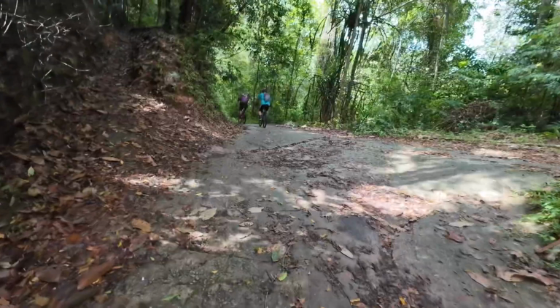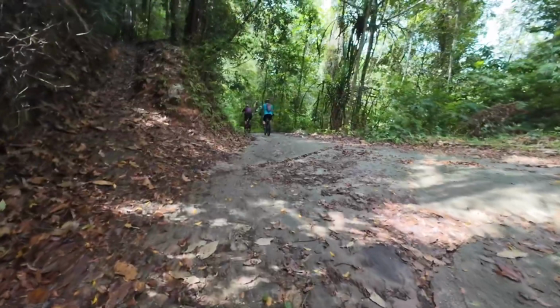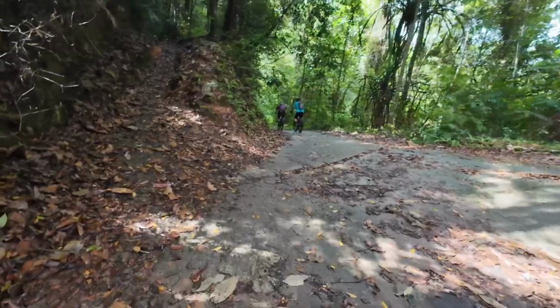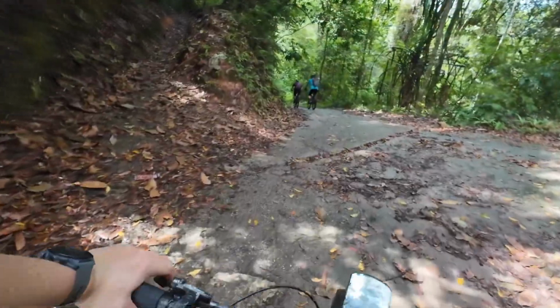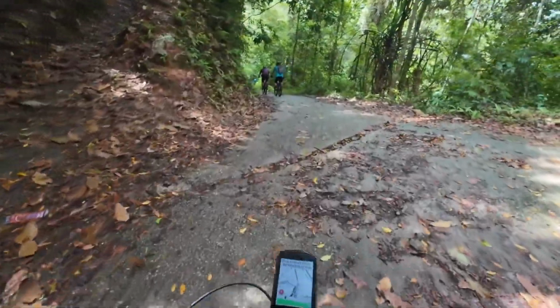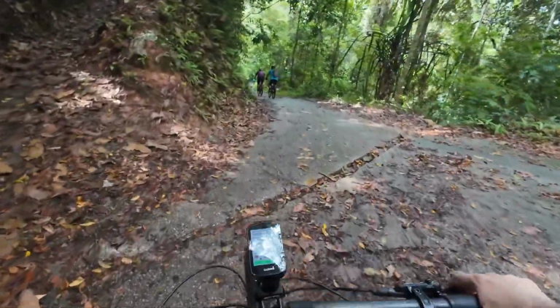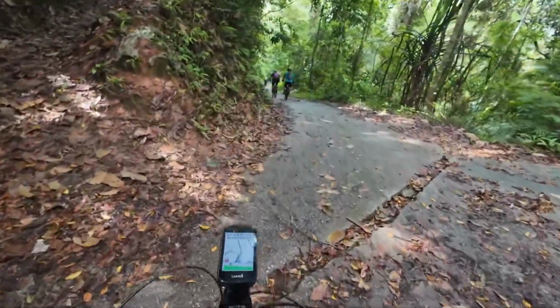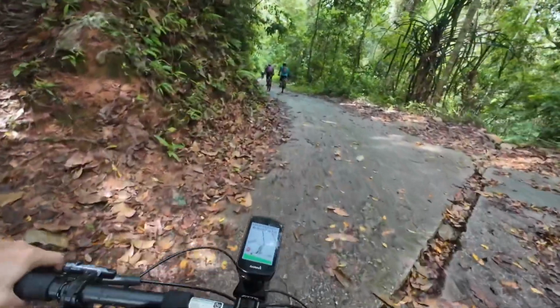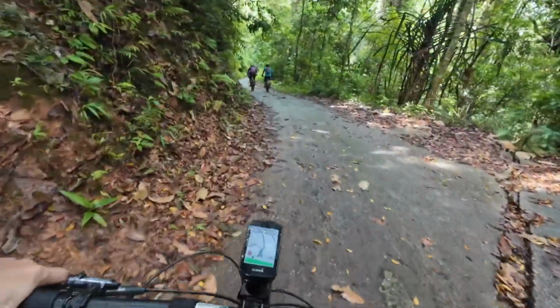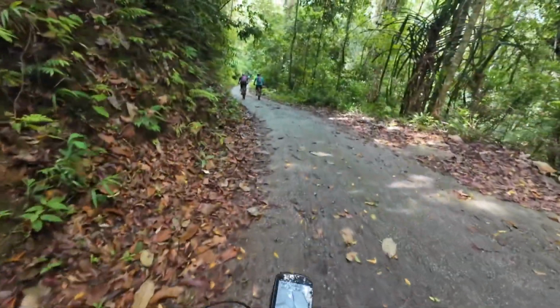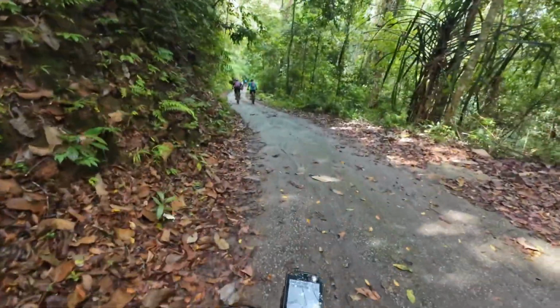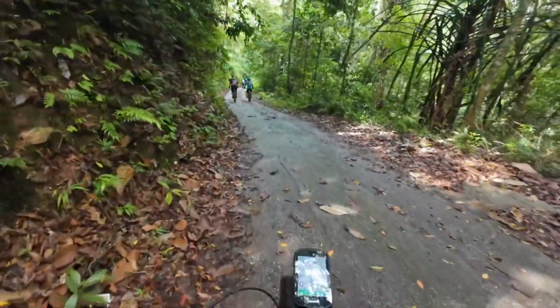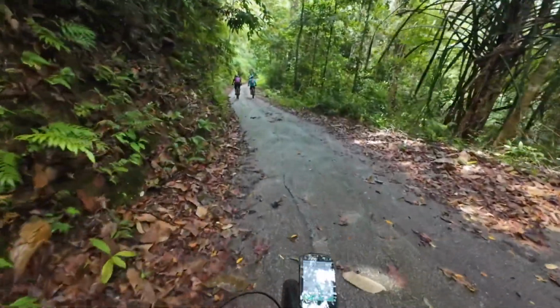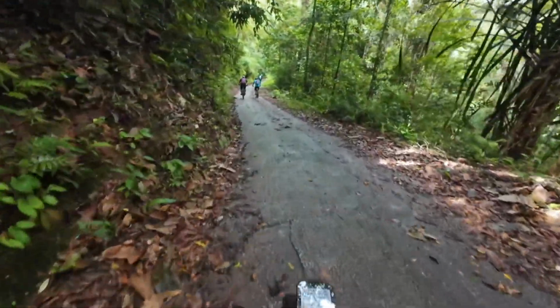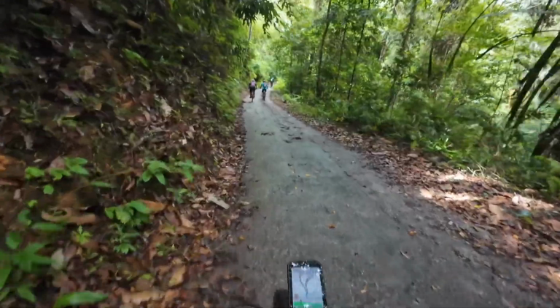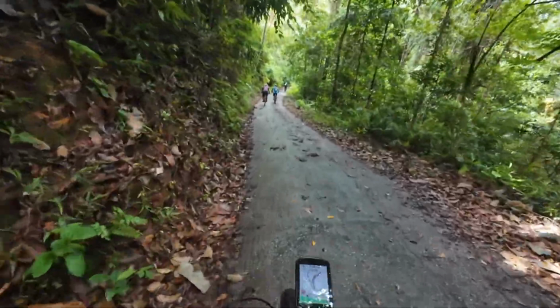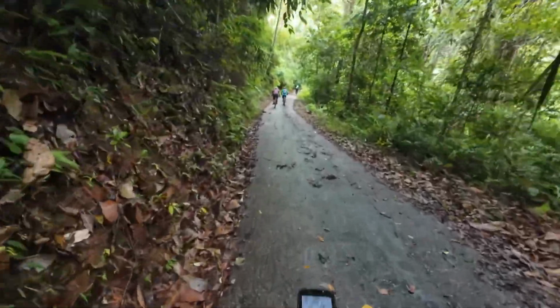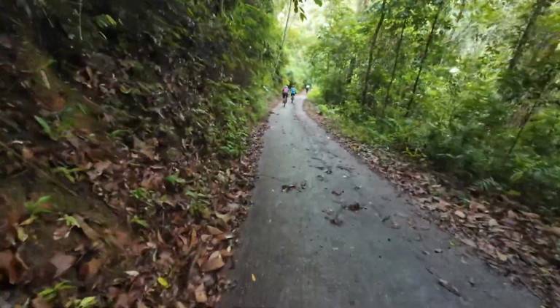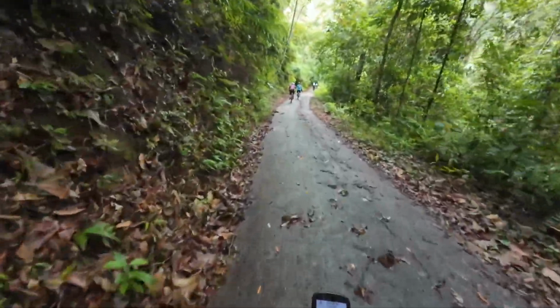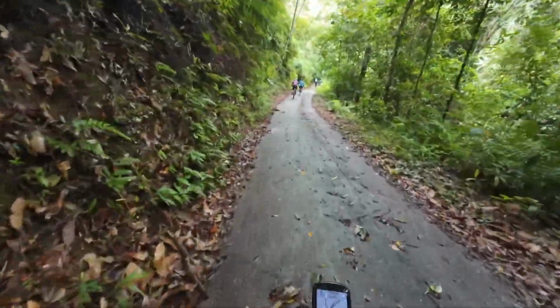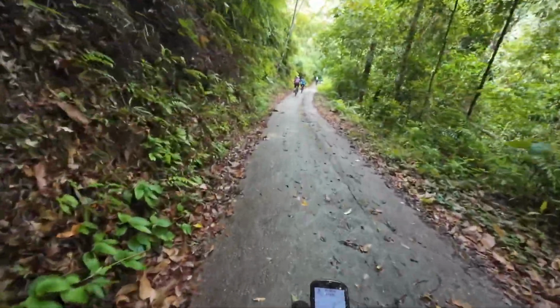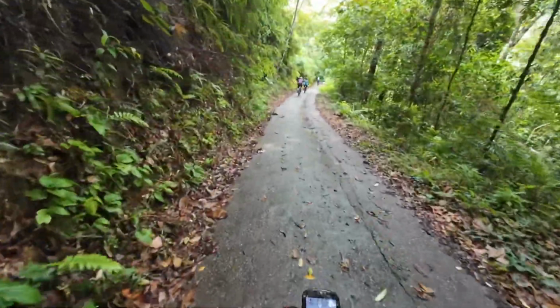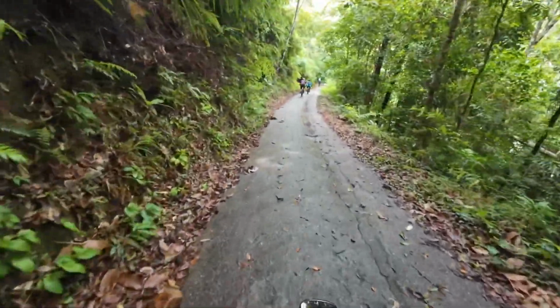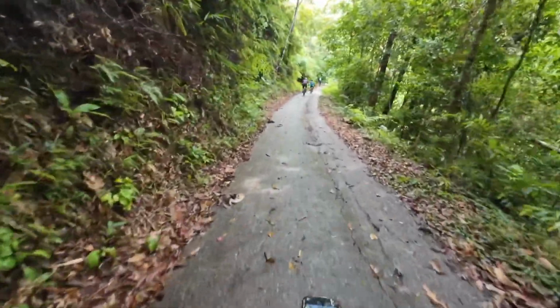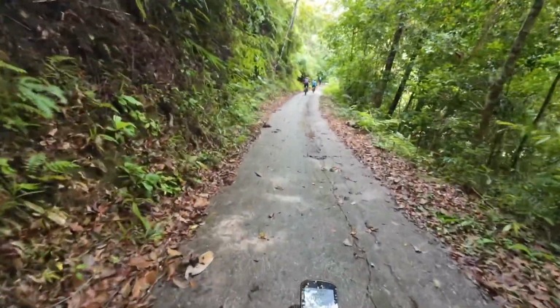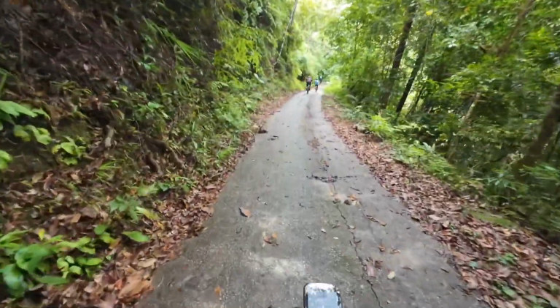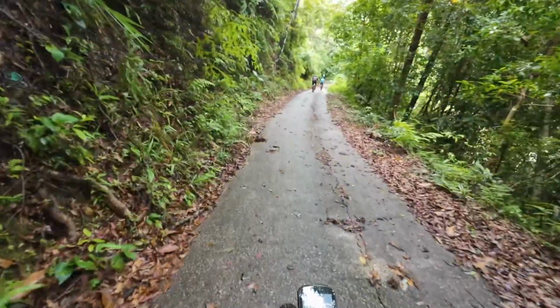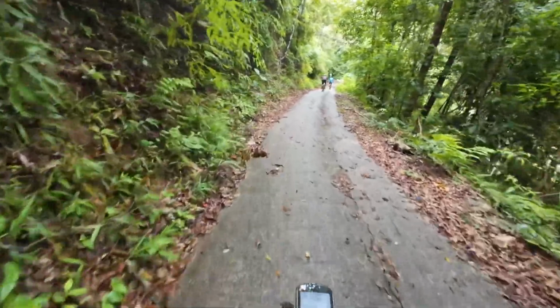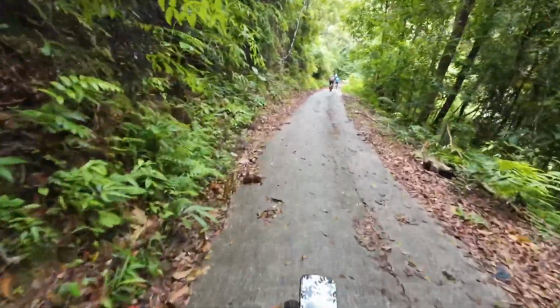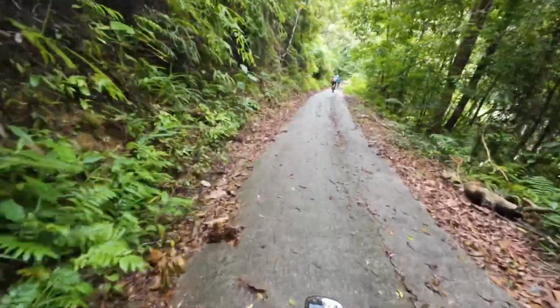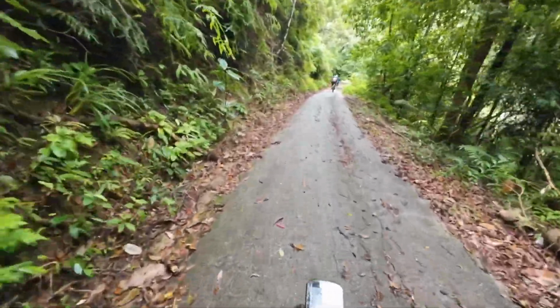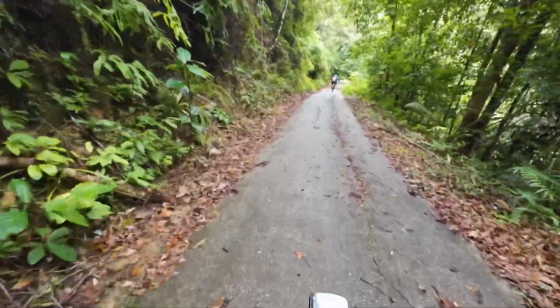Now we are going down from Tiger Hill, going back to the main road now. This section is also slippery, so we have to be very careful.